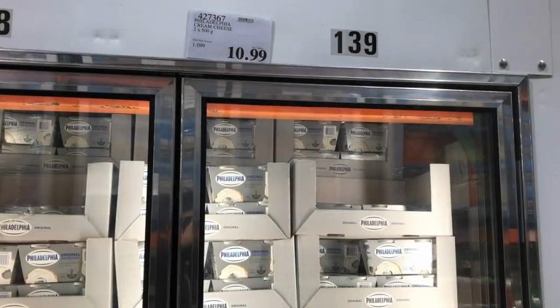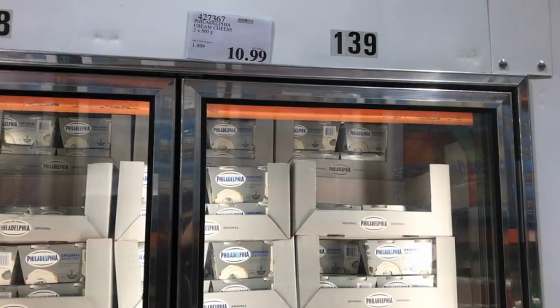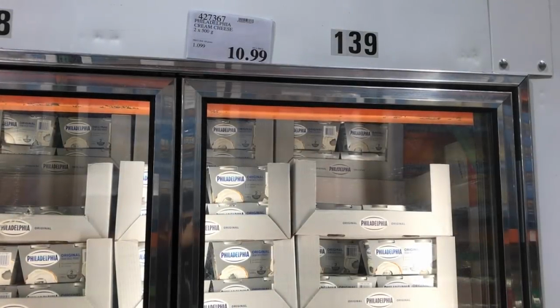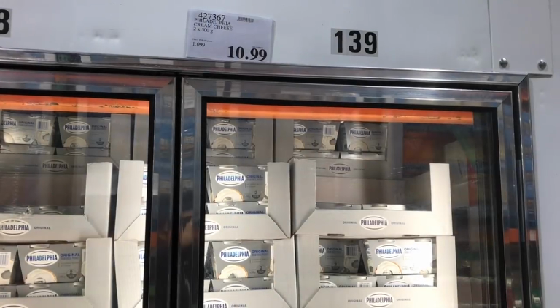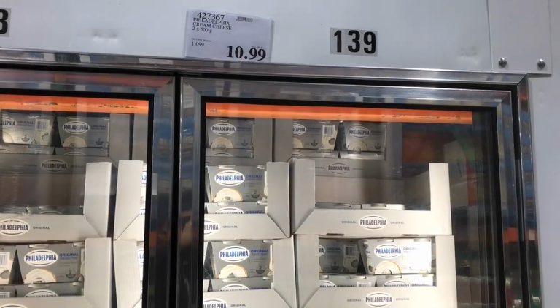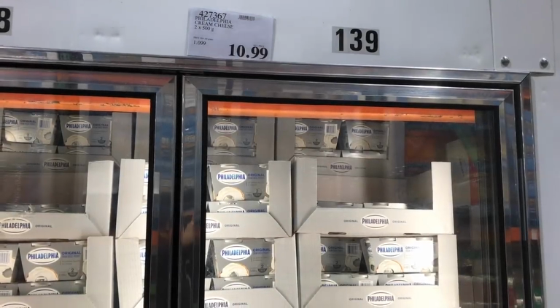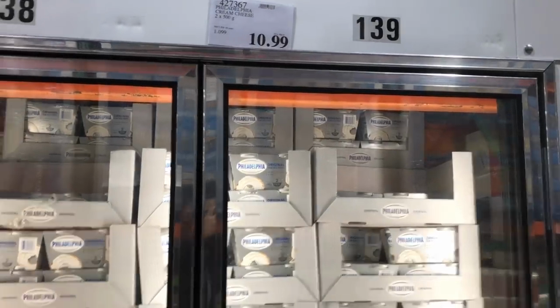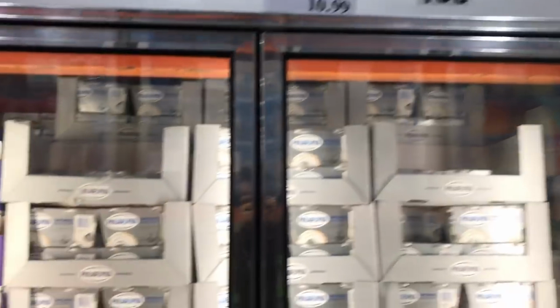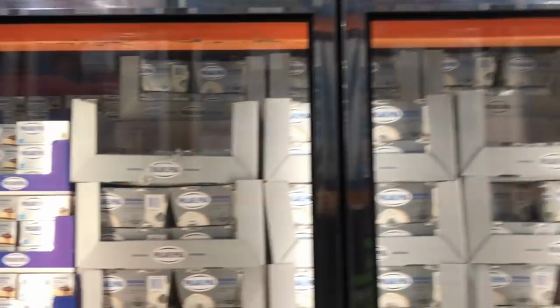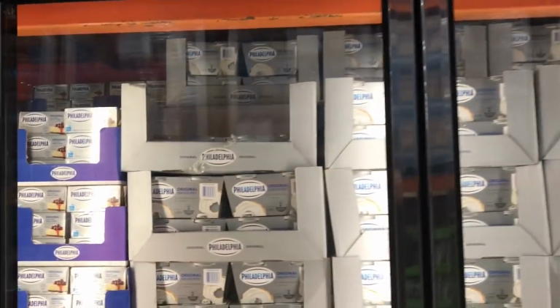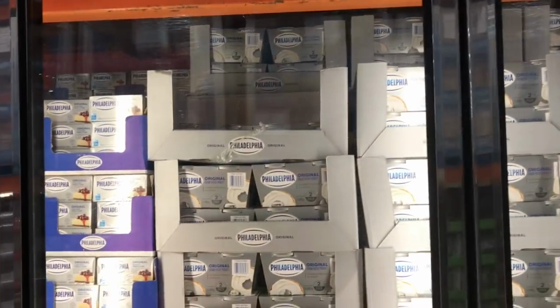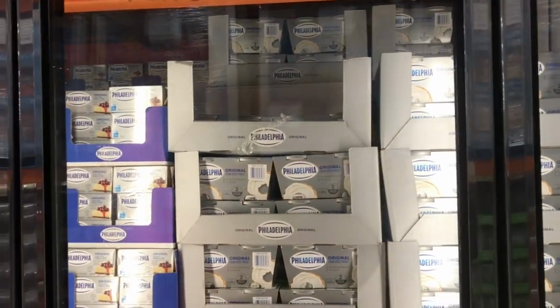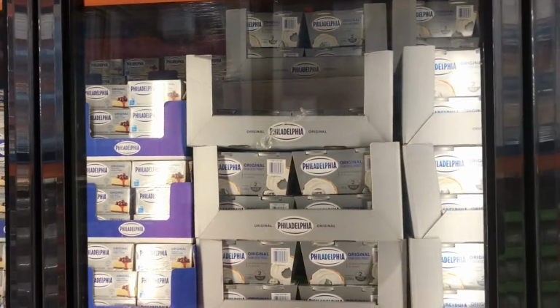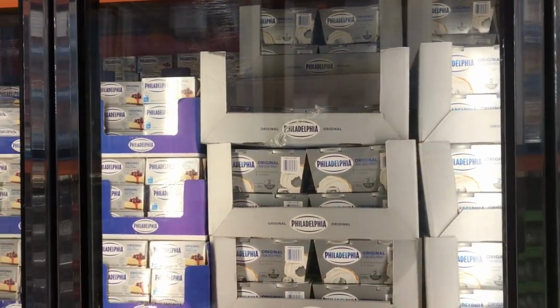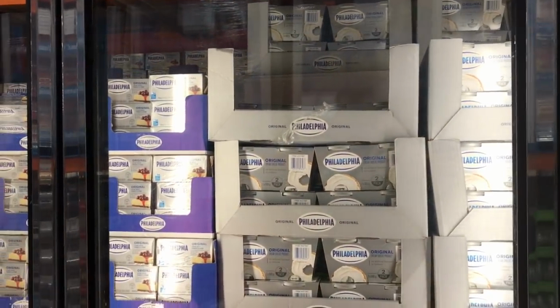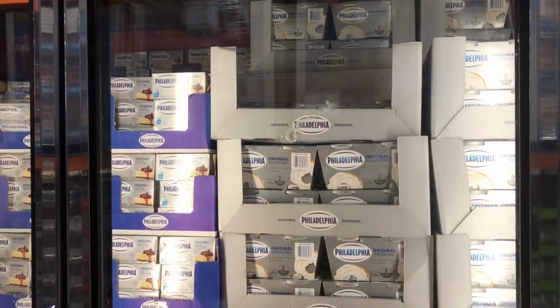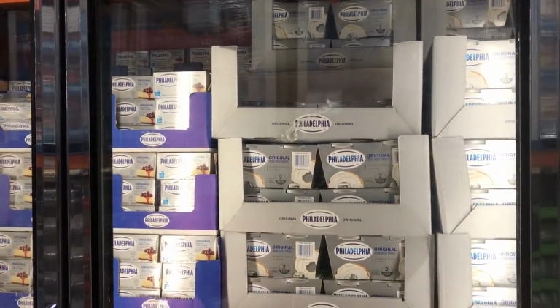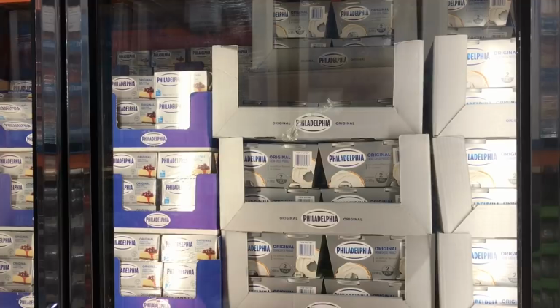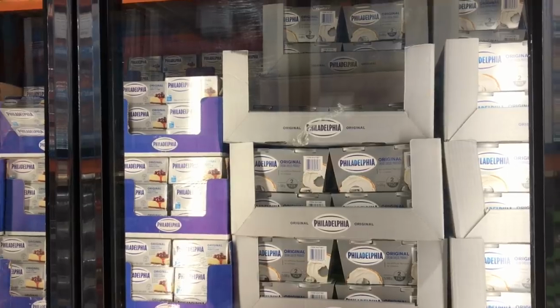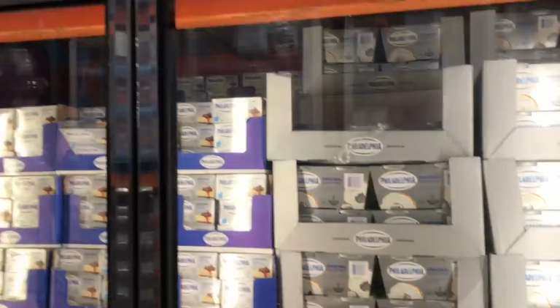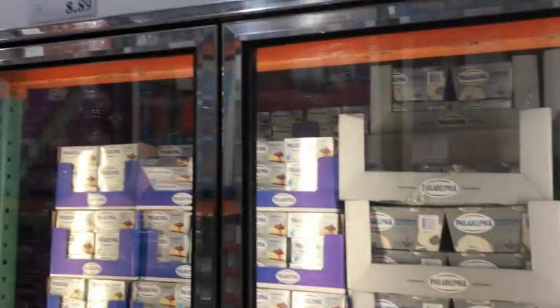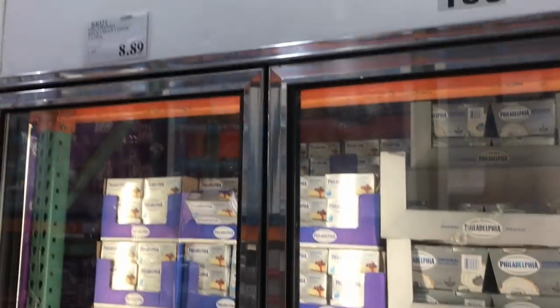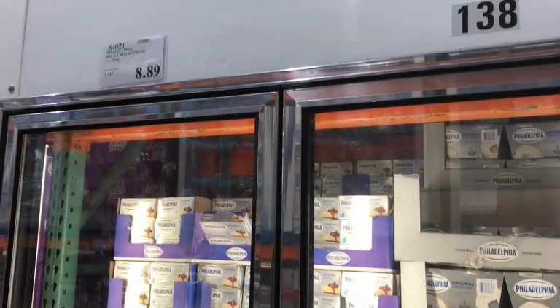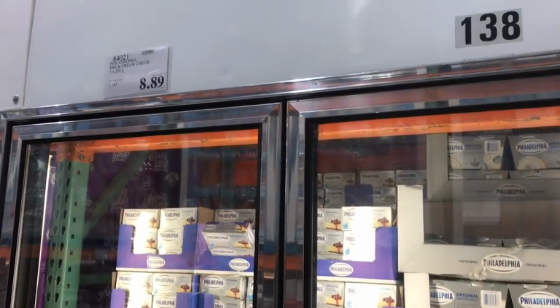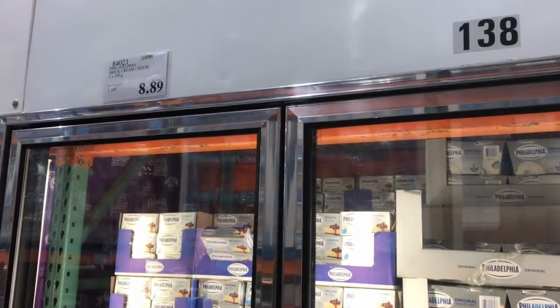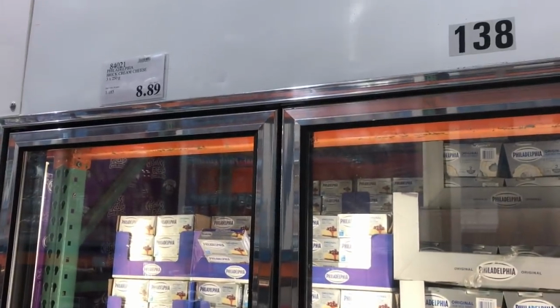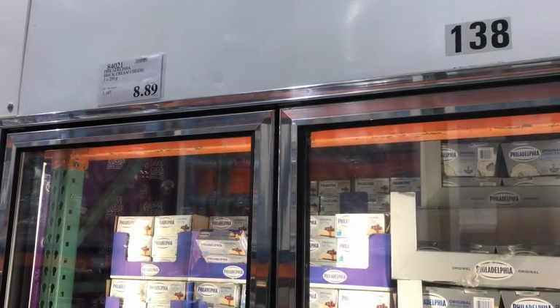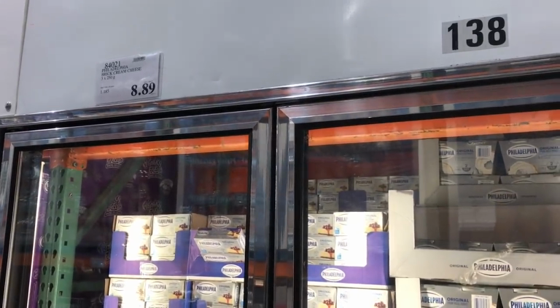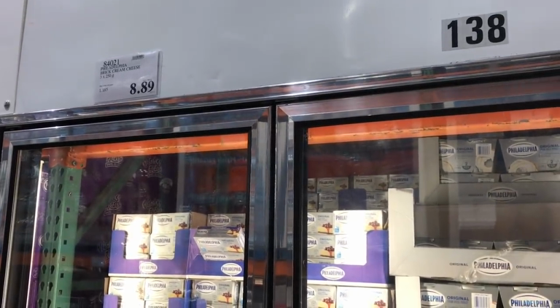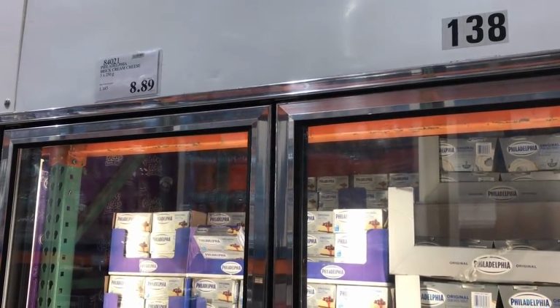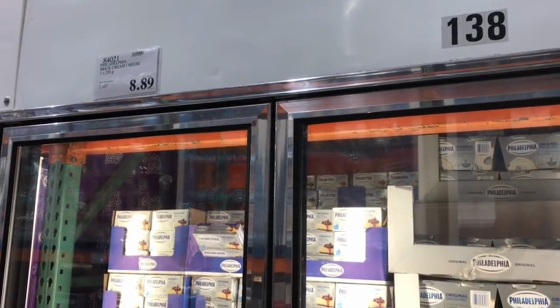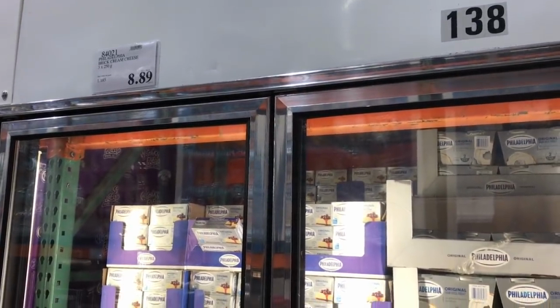I'm going to make a cherry cheesecake, so I need some cream cheese, just trying to figure out what the better value is. I think I'm going to get the three blocks for $8.89.